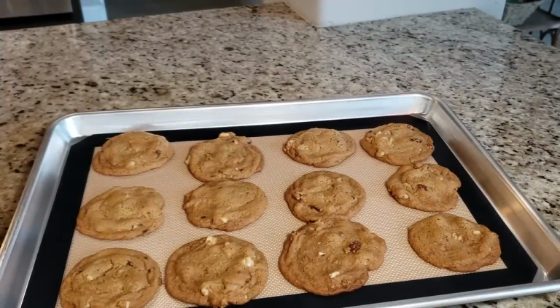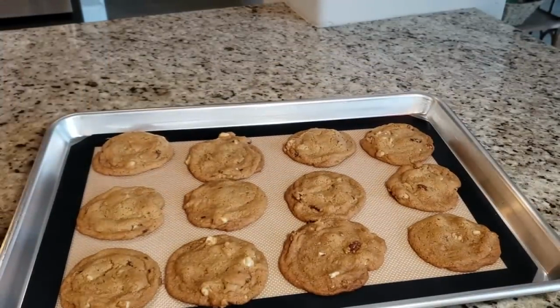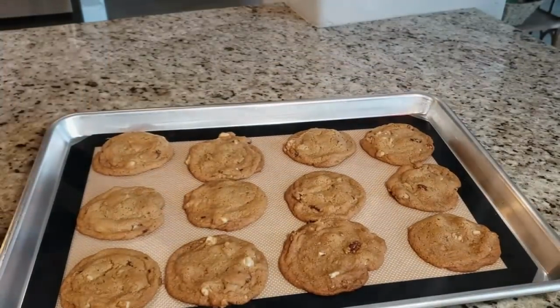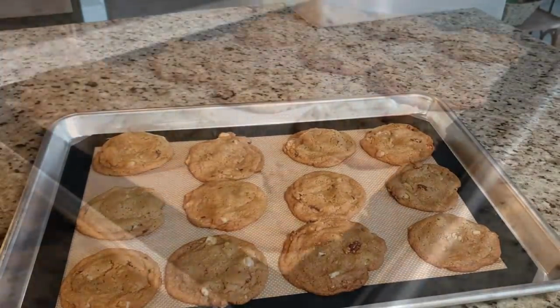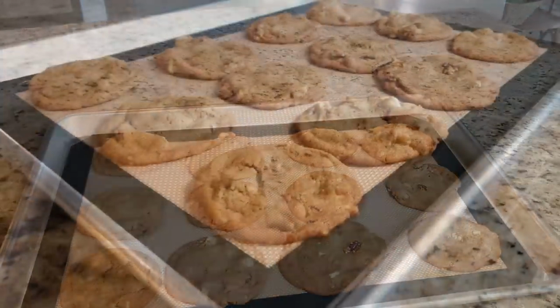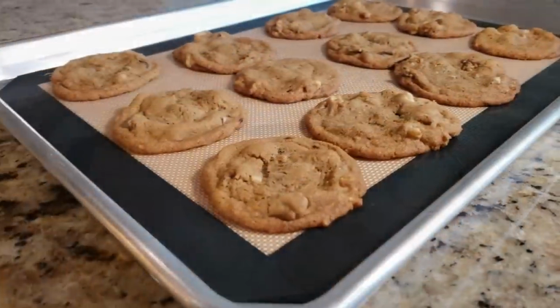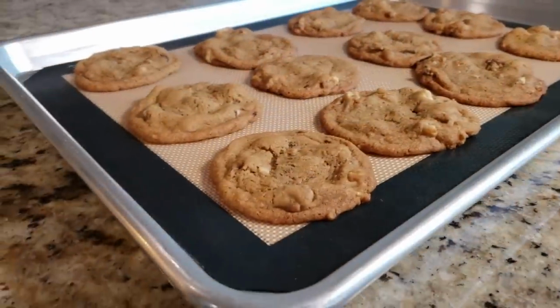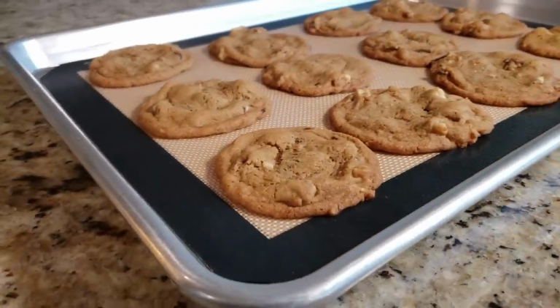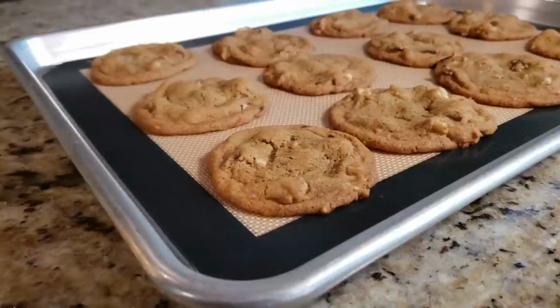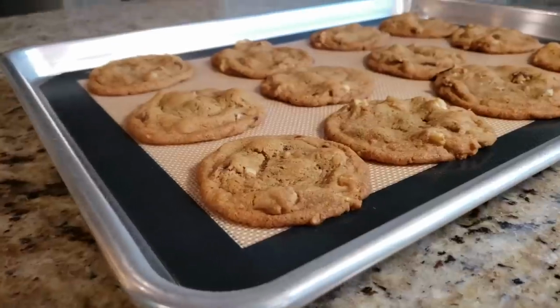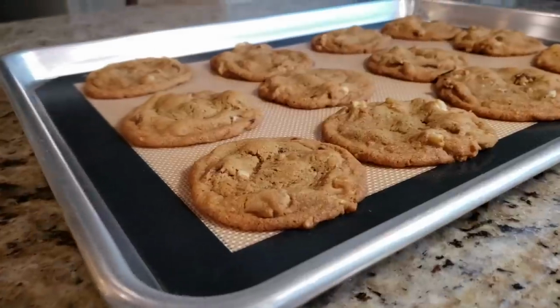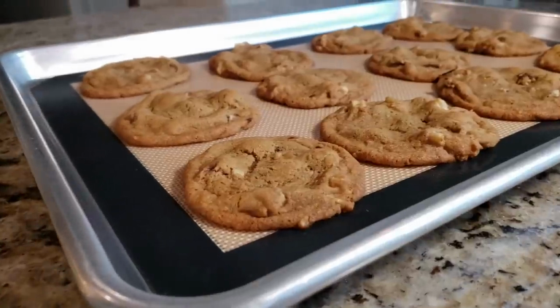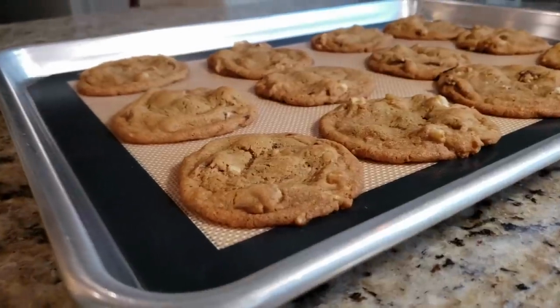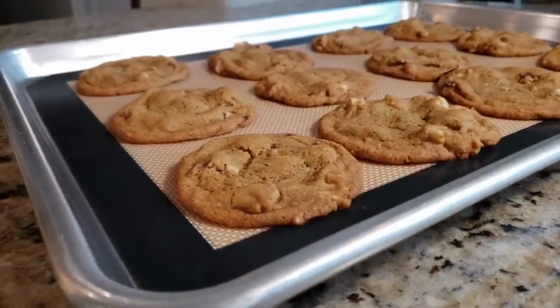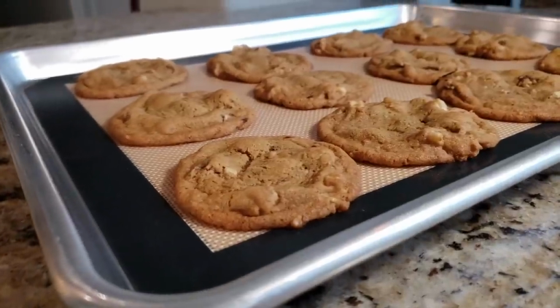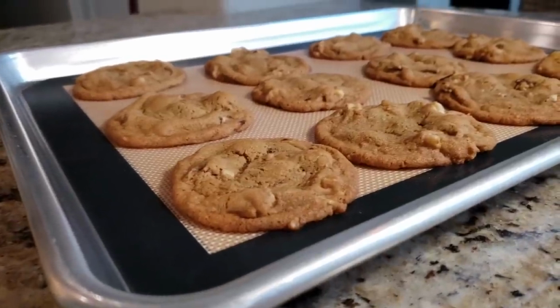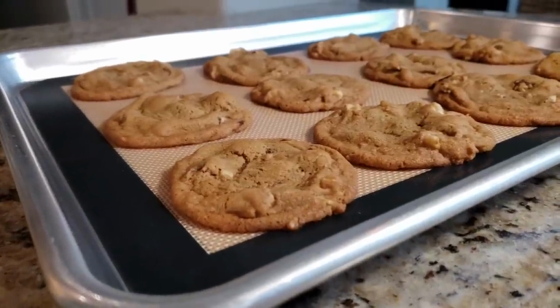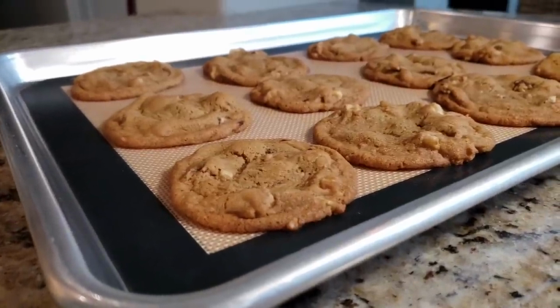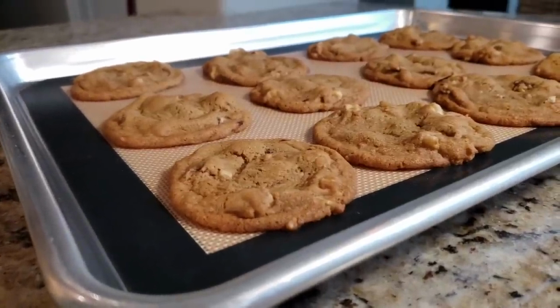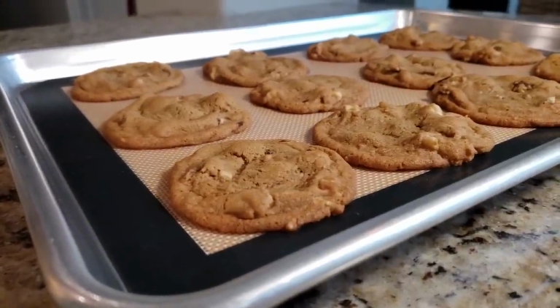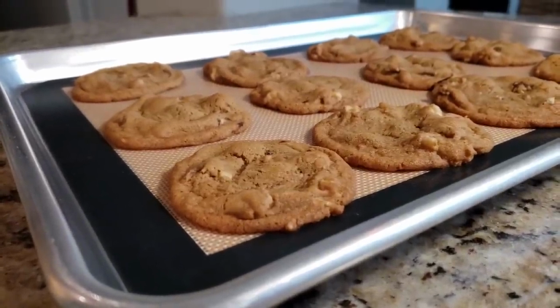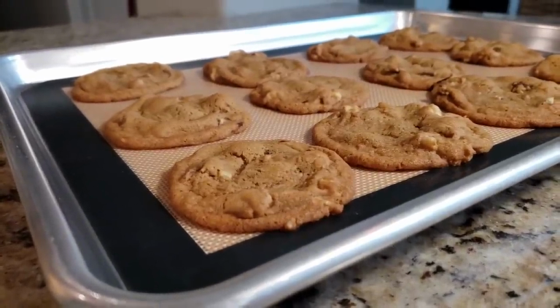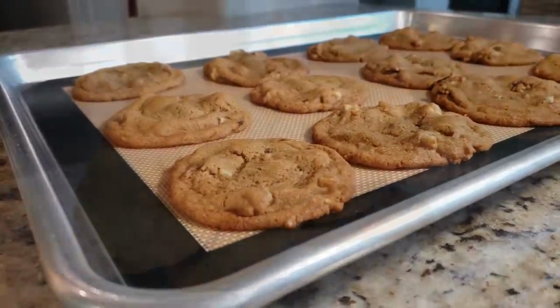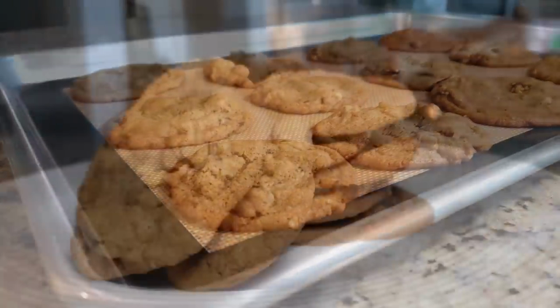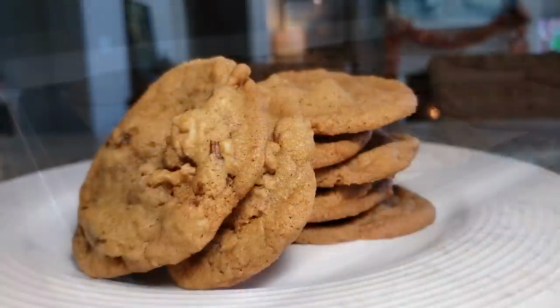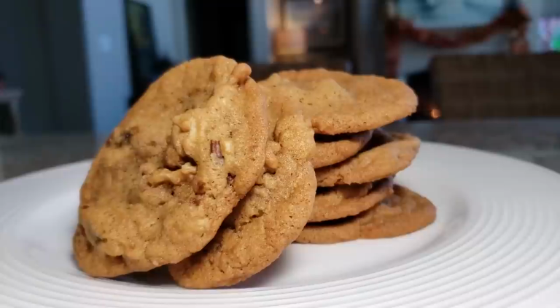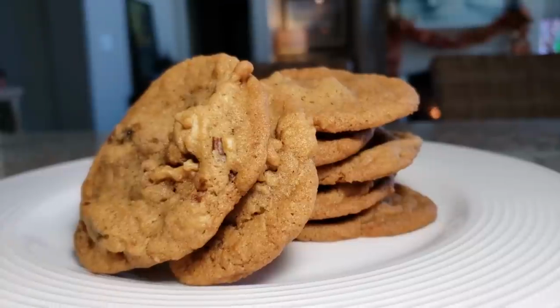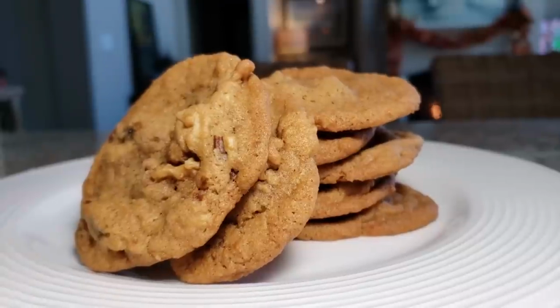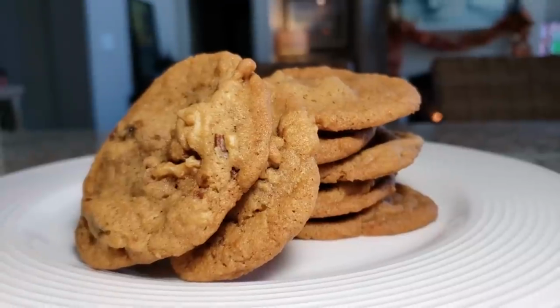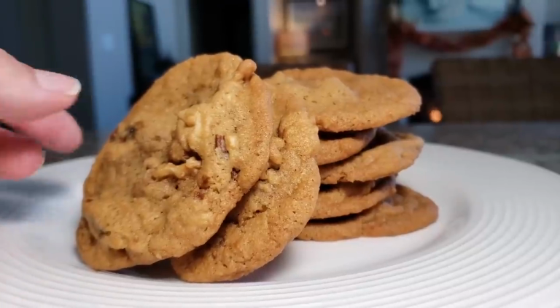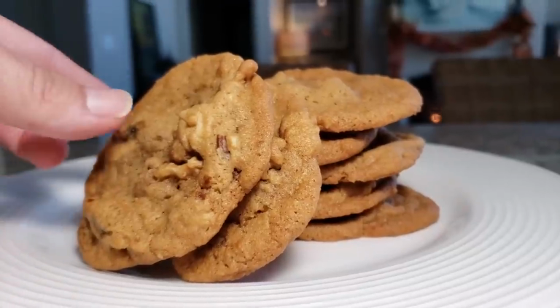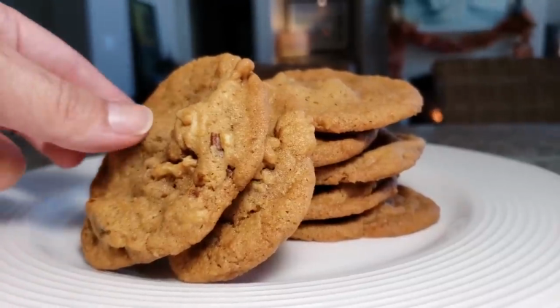I'm going to allow them to cool — you can place them on a cooling rack. I didn't have one, so you'll just want to let them cool for about 10 to 15 minutes, and then they are ready to be gobbled up!